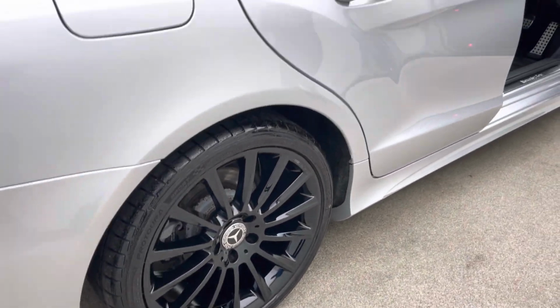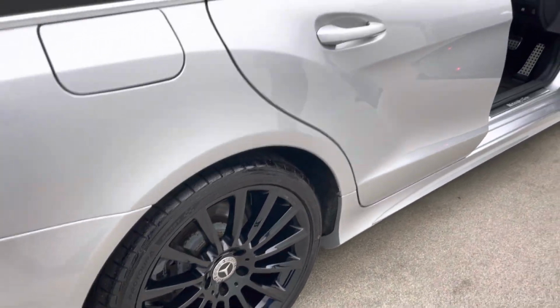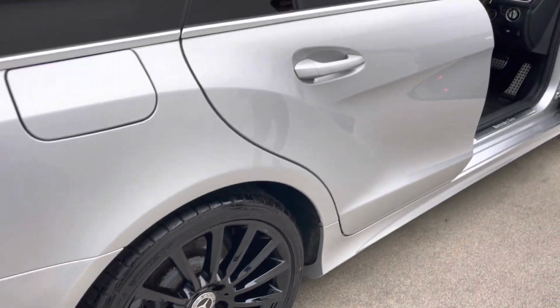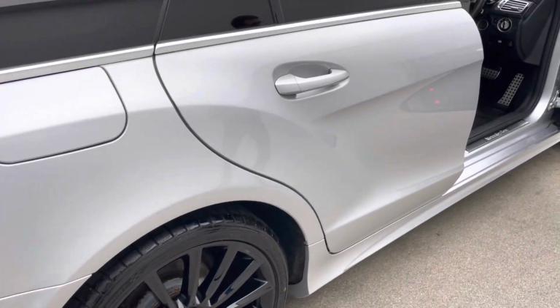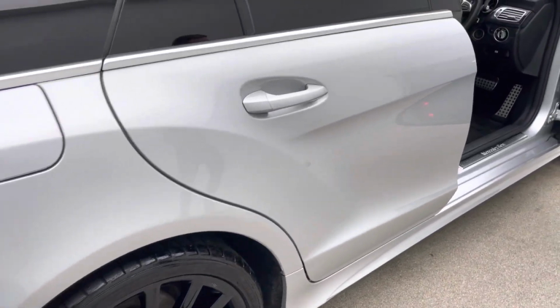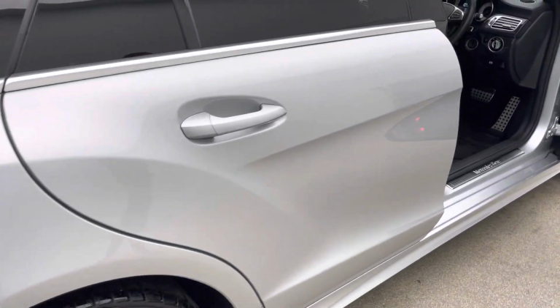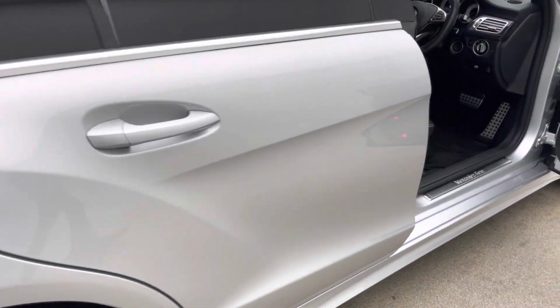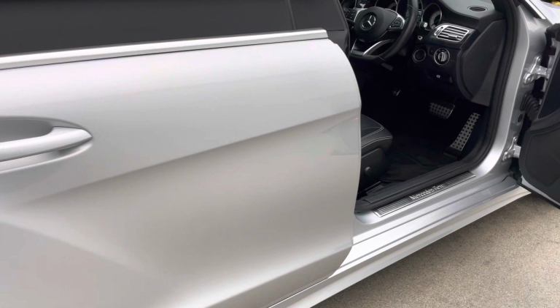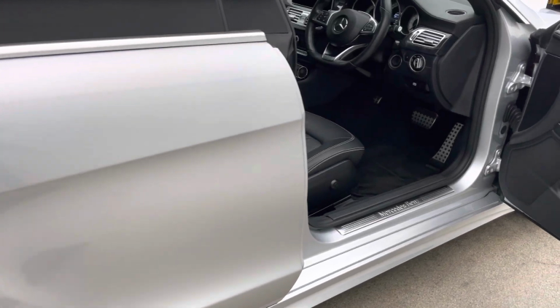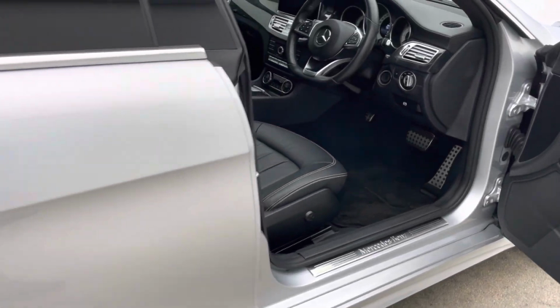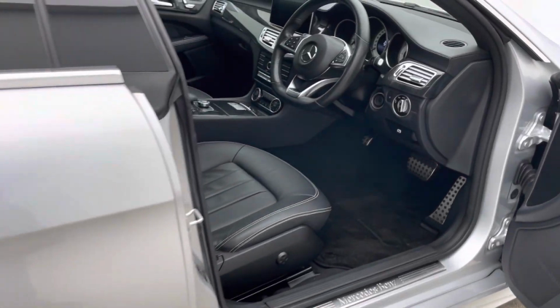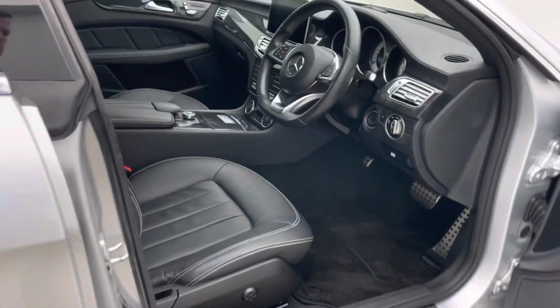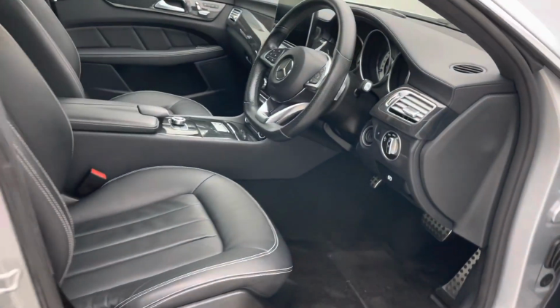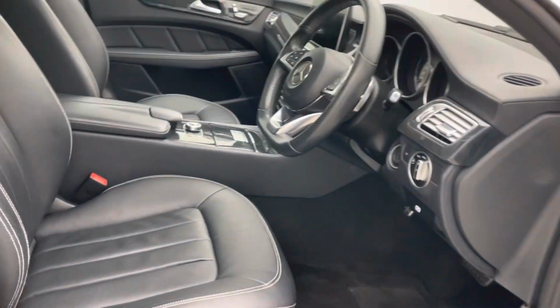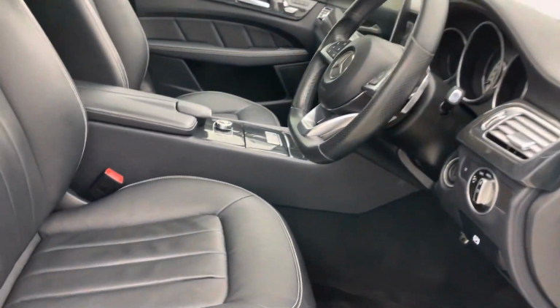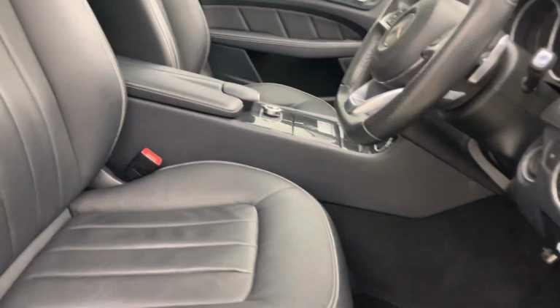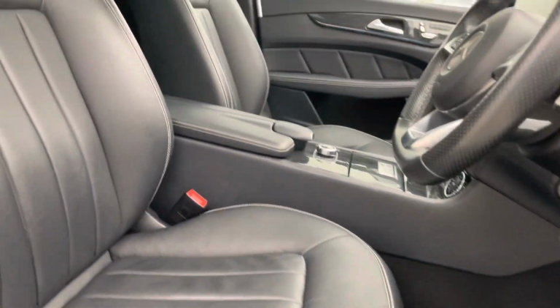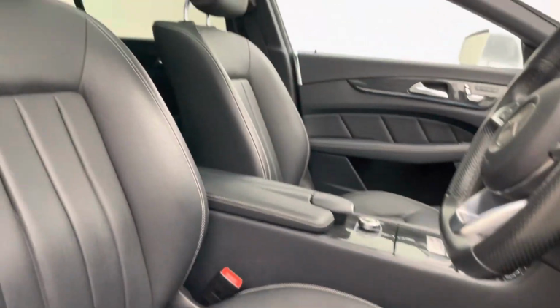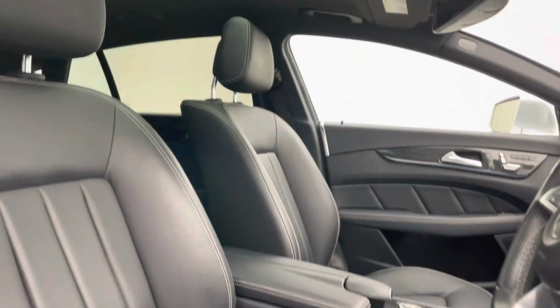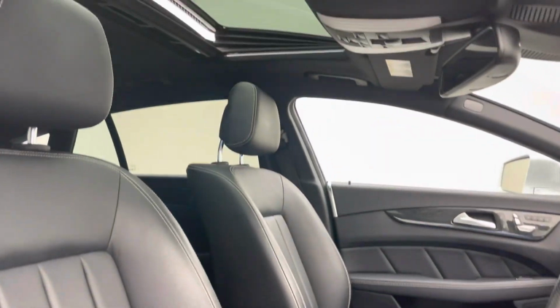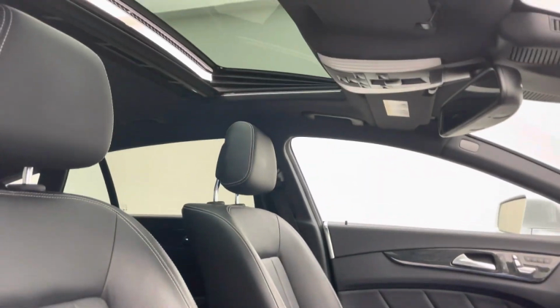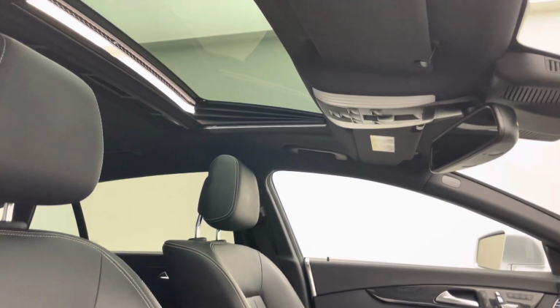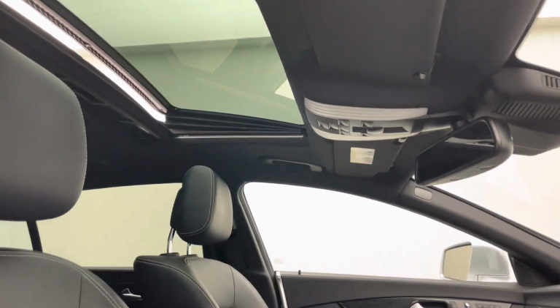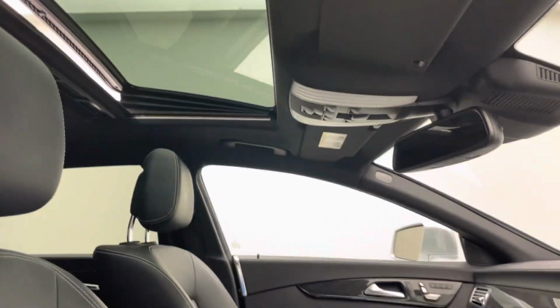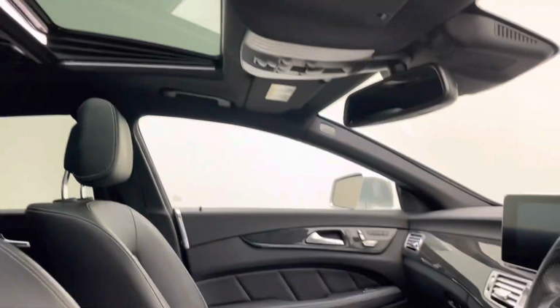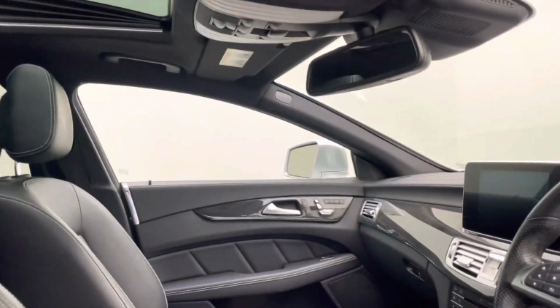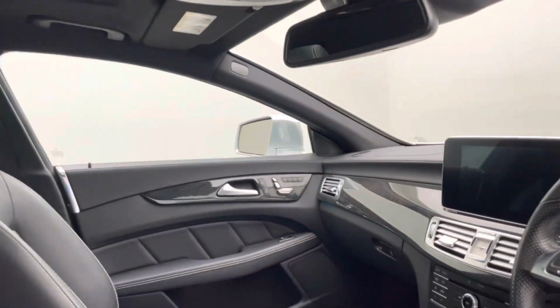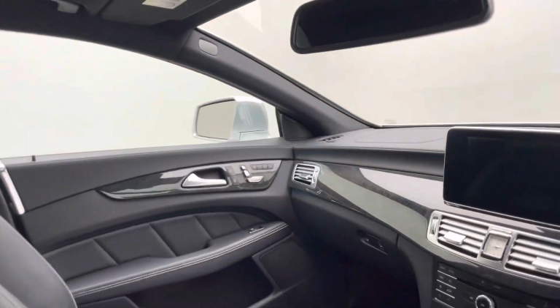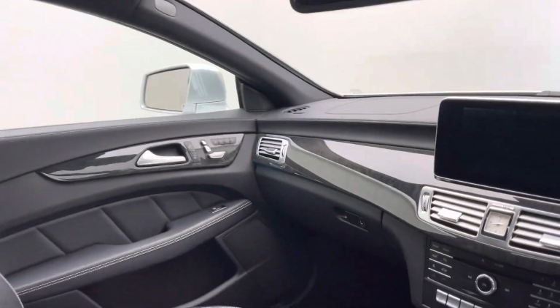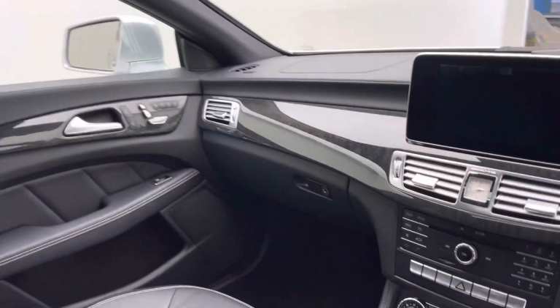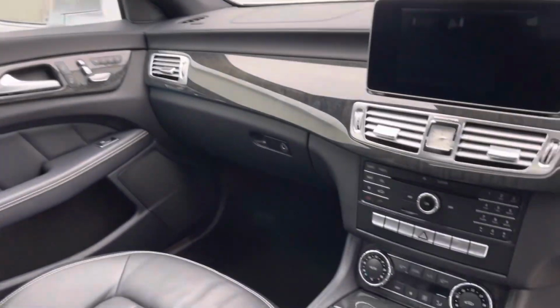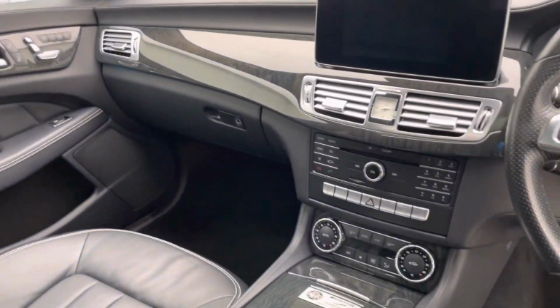As we start to come inside the vehicle, some of those features I was talking about: you've got your memory seats, your folding mirrors, auto headlights, auto wipers, command navigation, and the roof which I was talking about a little while ago as well. A really nice example.